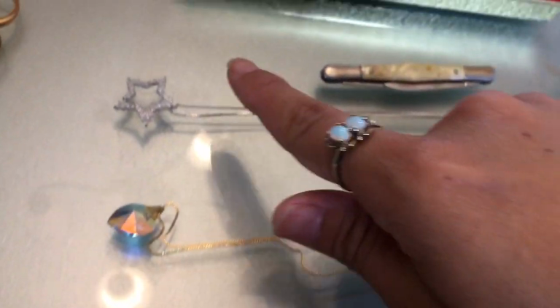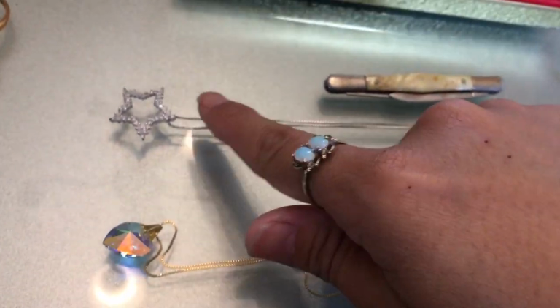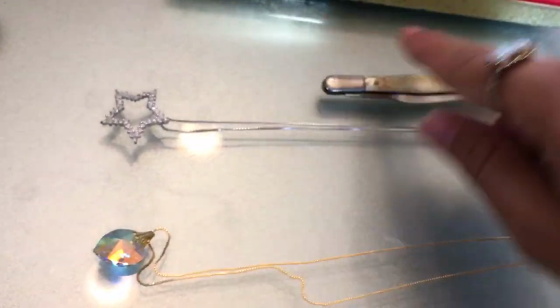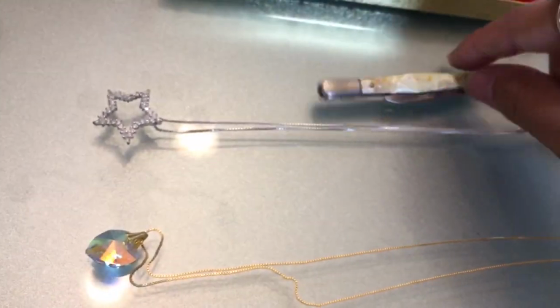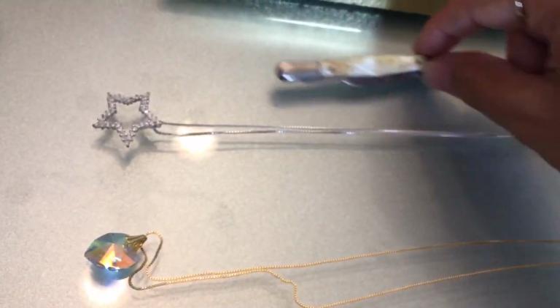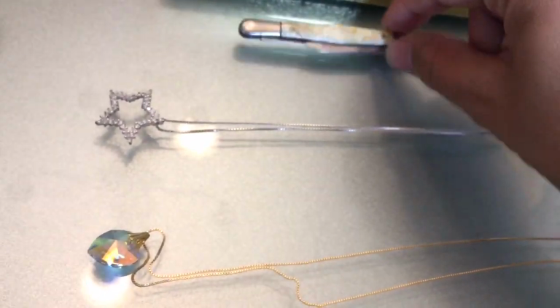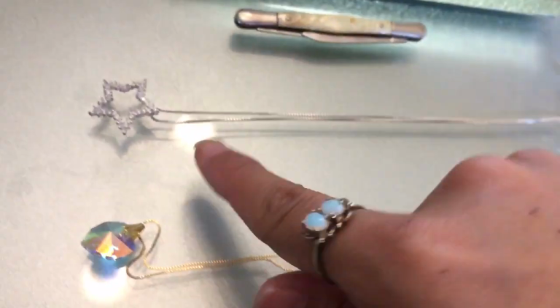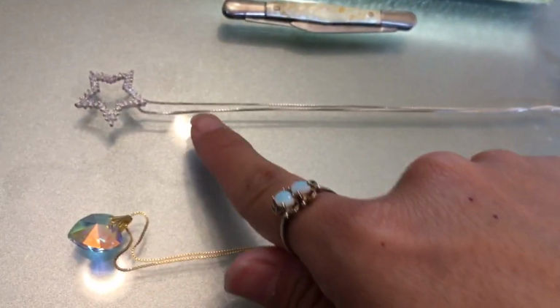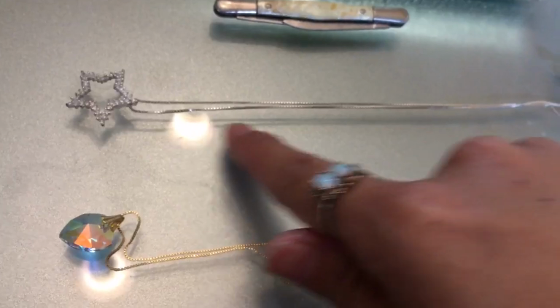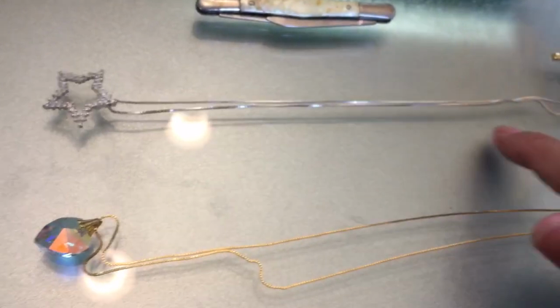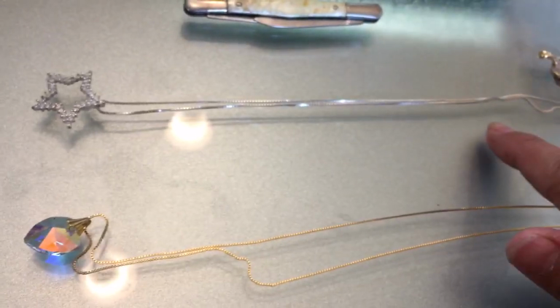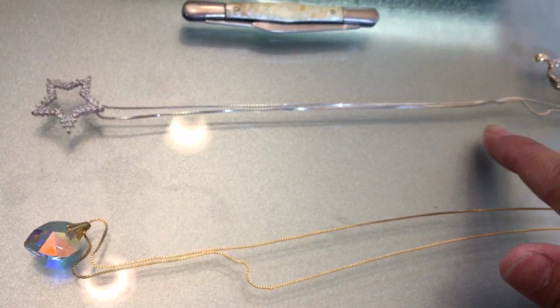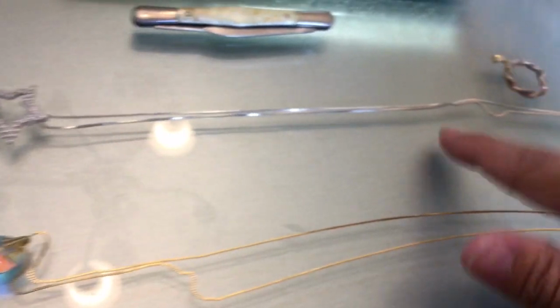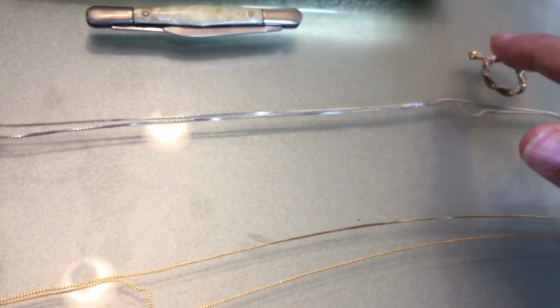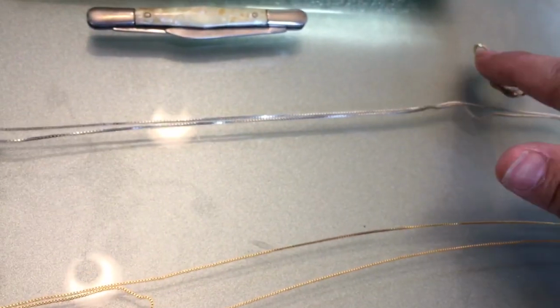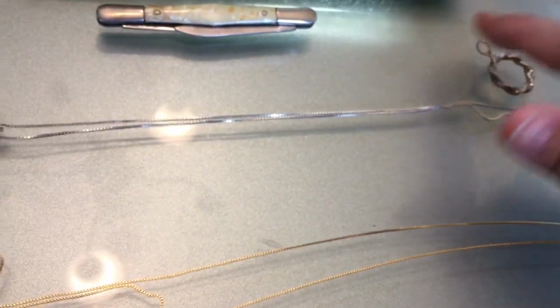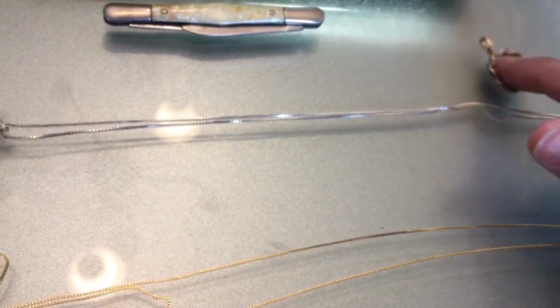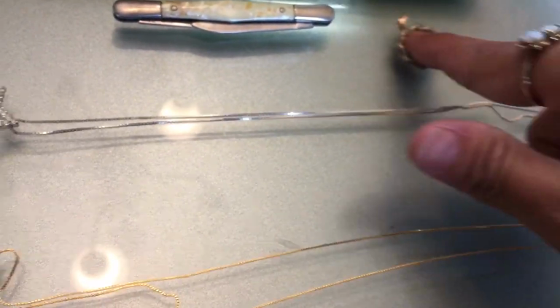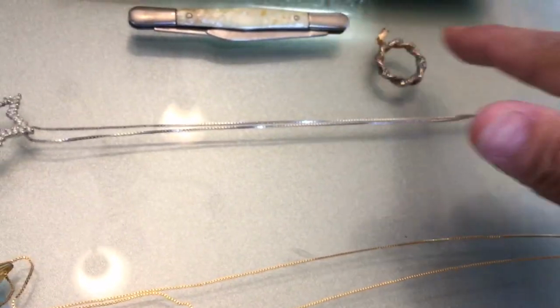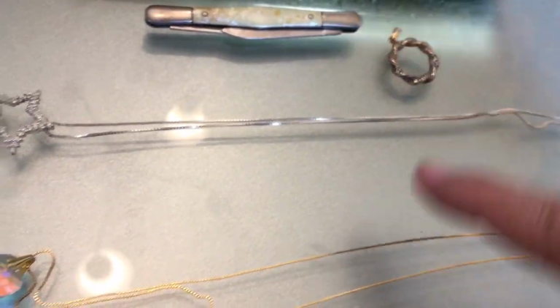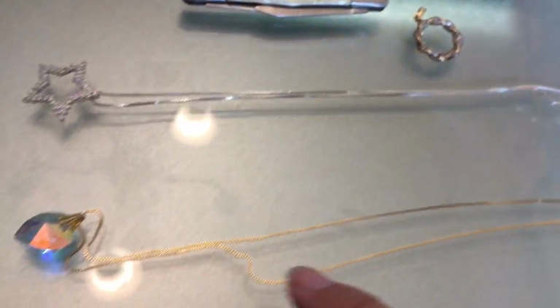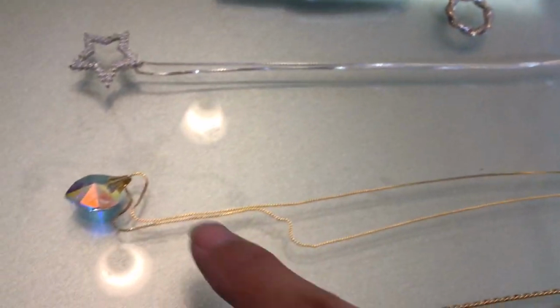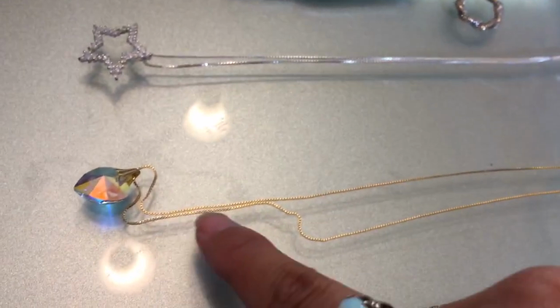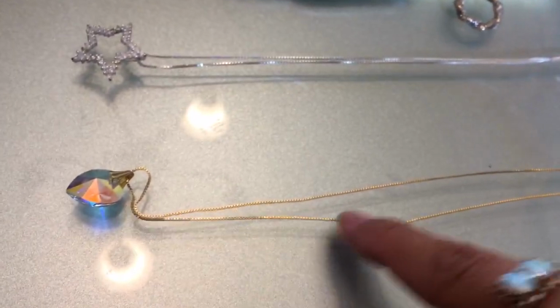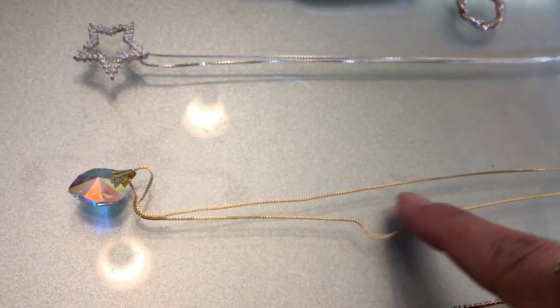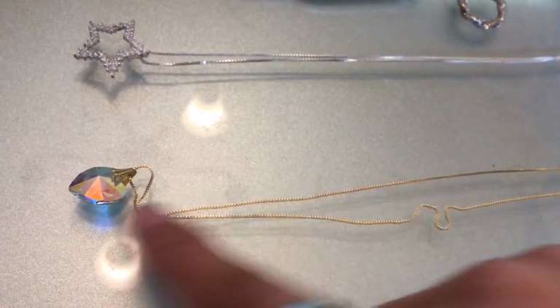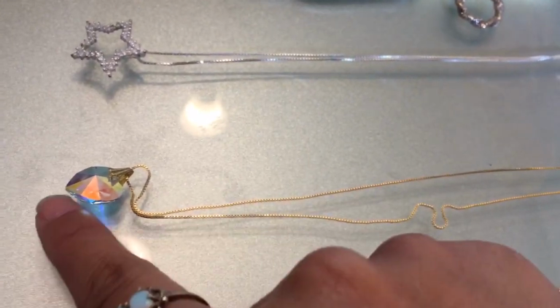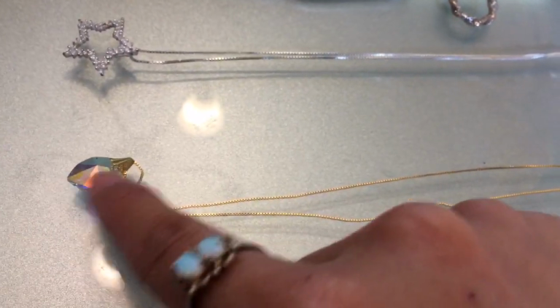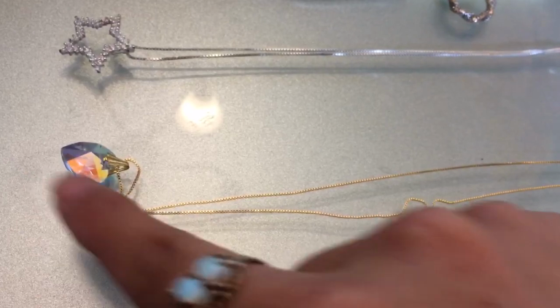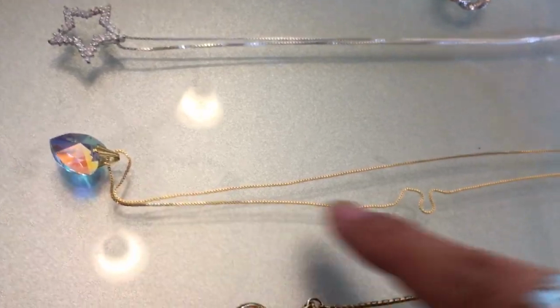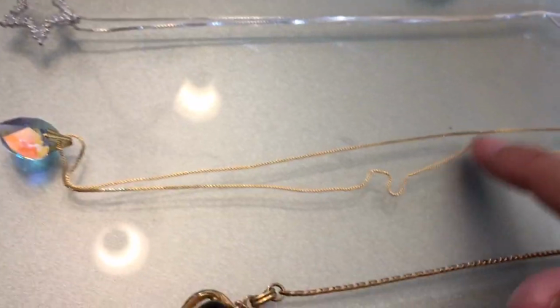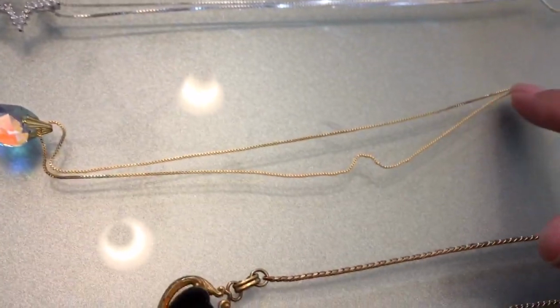Other pieces I picked up: a knife, a sterling necklace, a sterling pendant, and a sterling necklace with a little crystal.